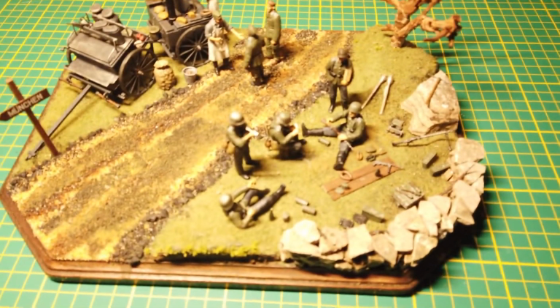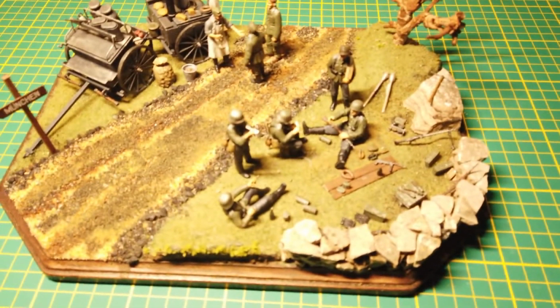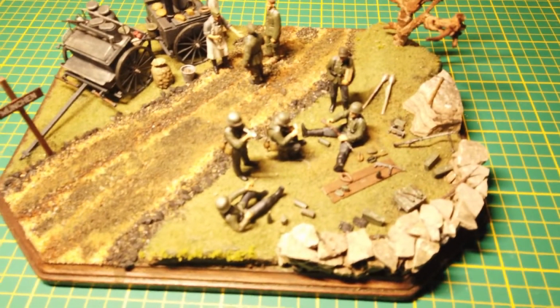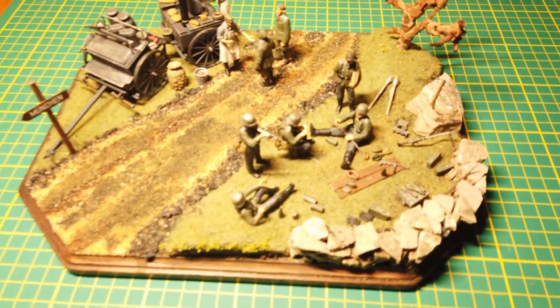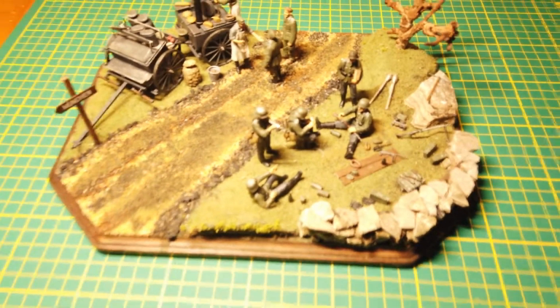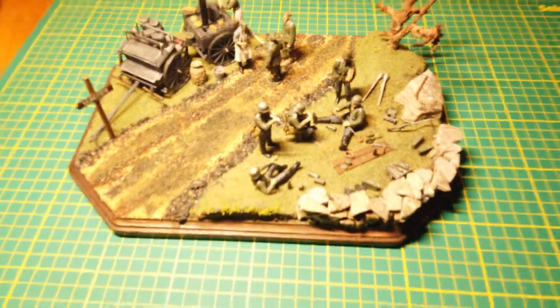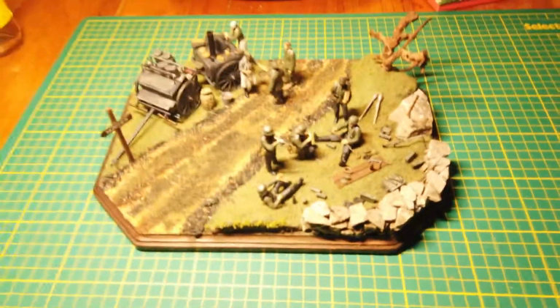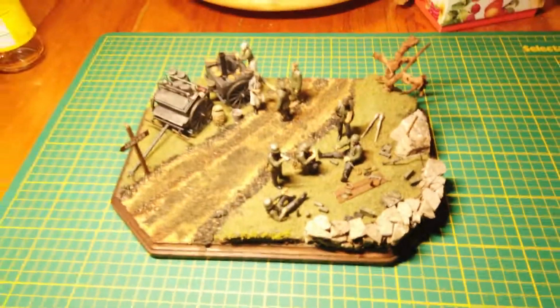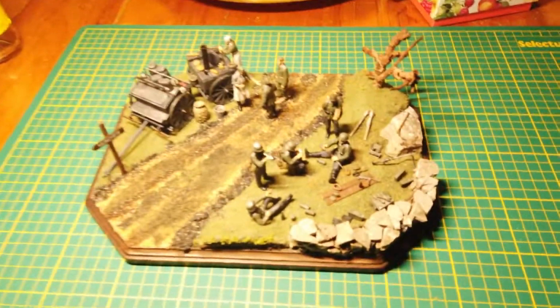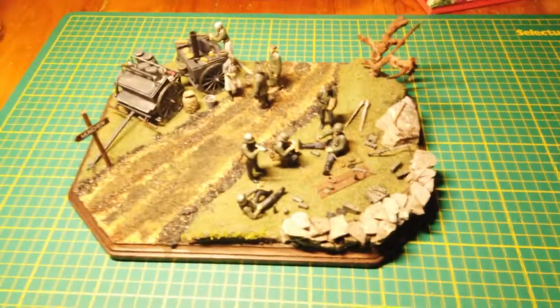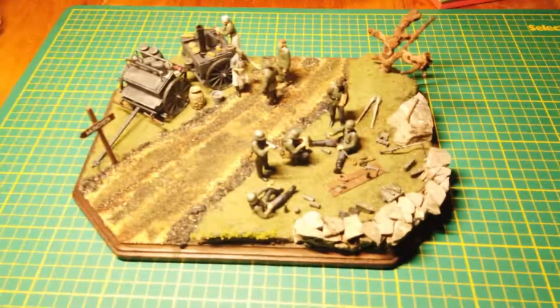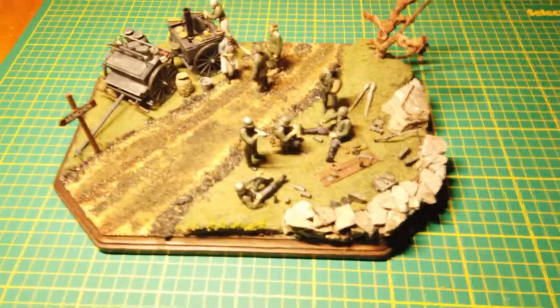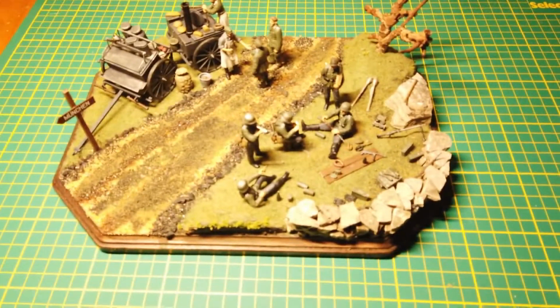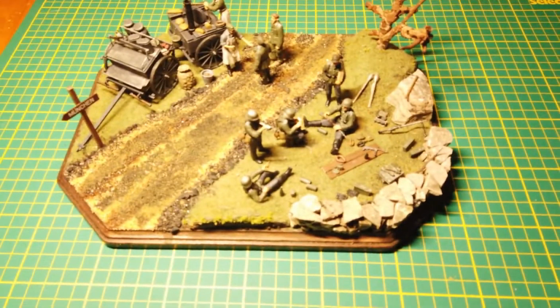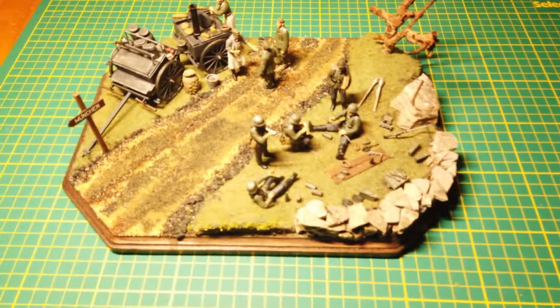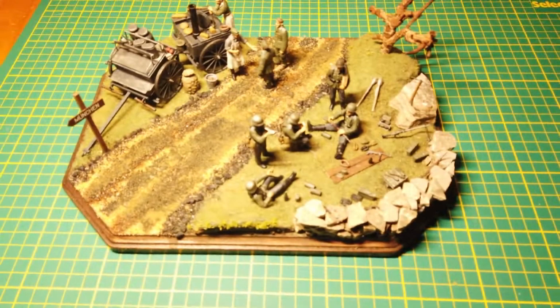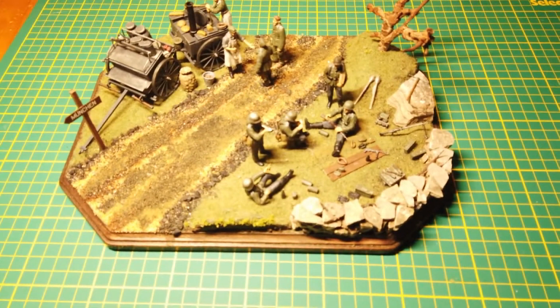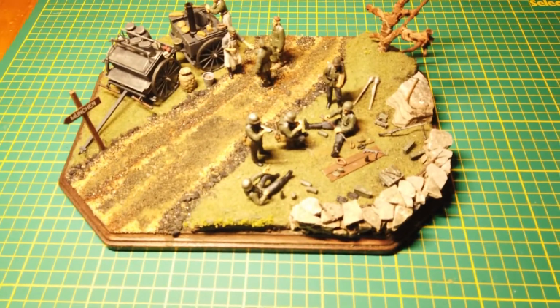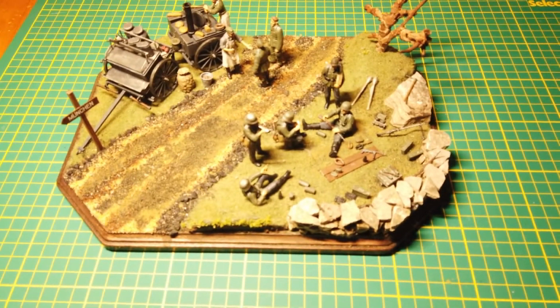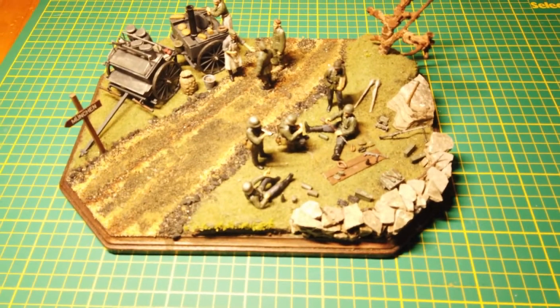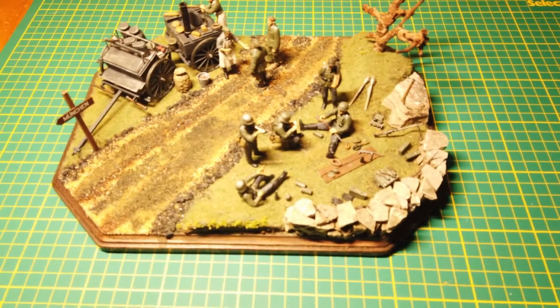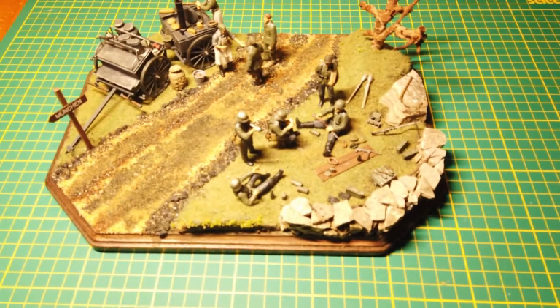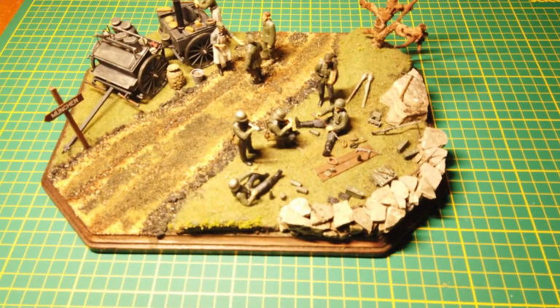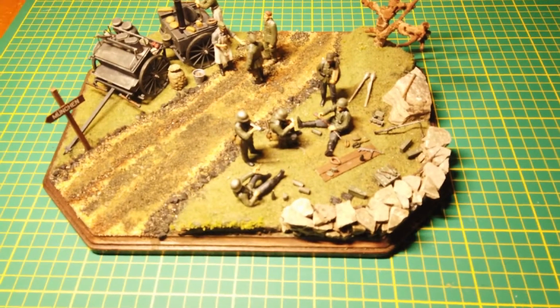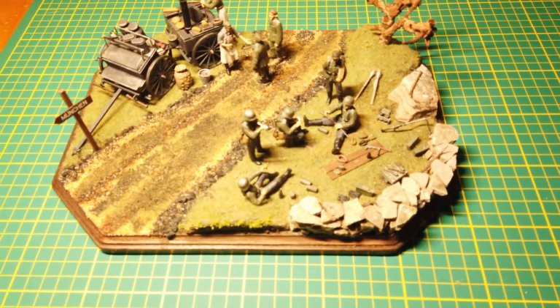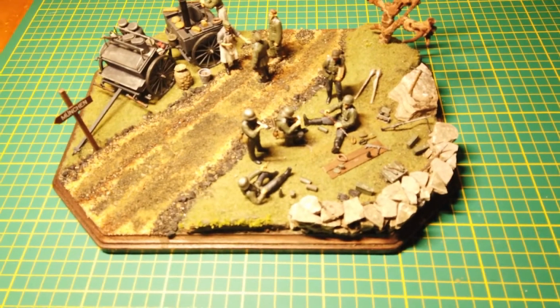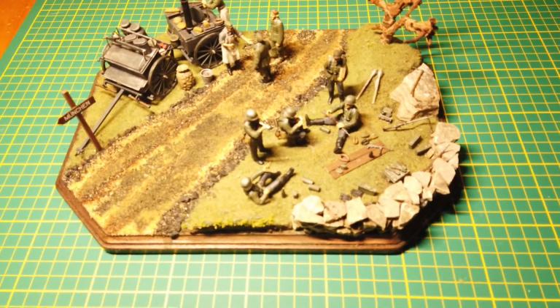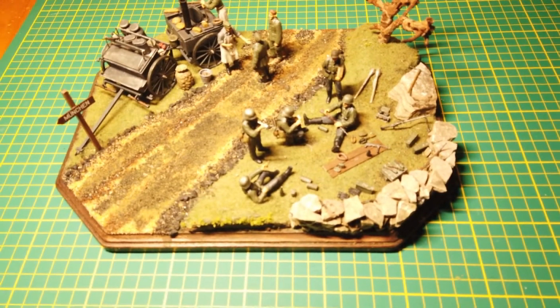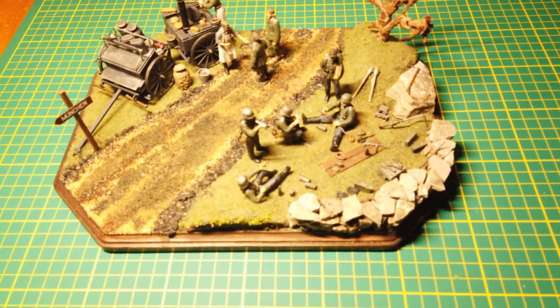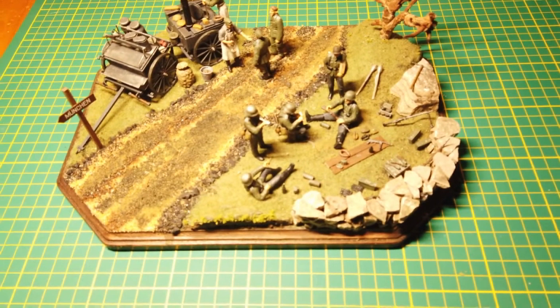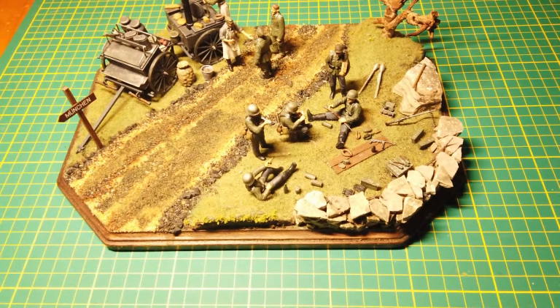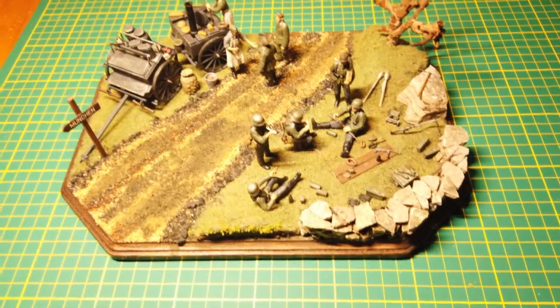Here's the latest project finished — a German World War II field kitchen.